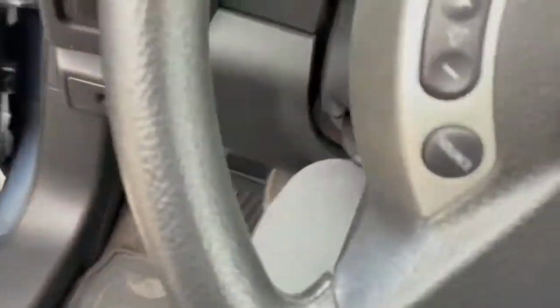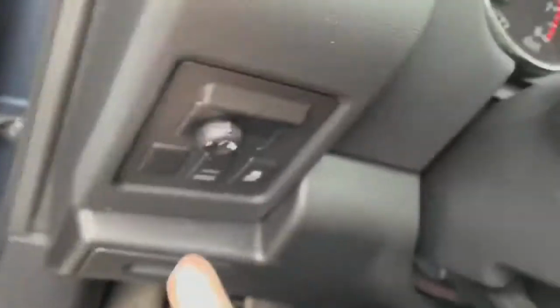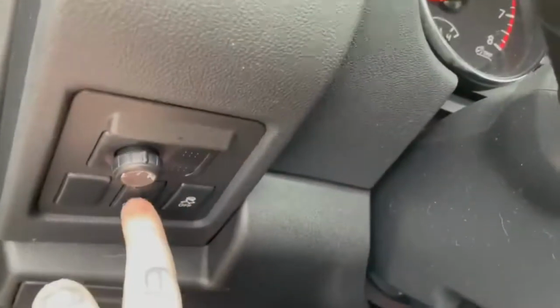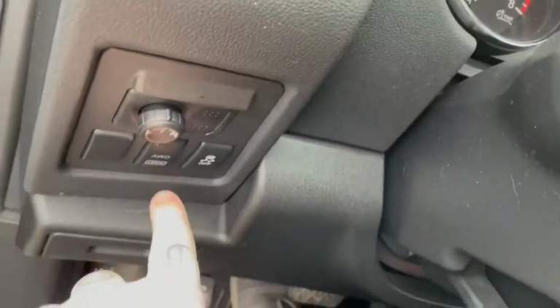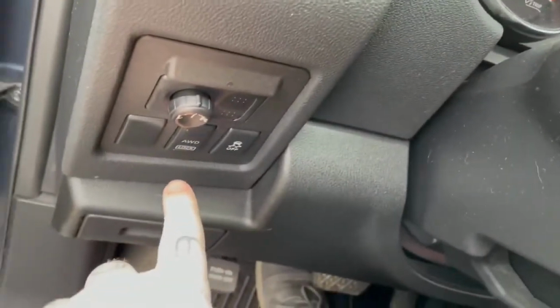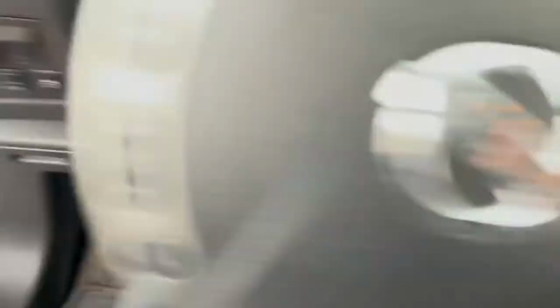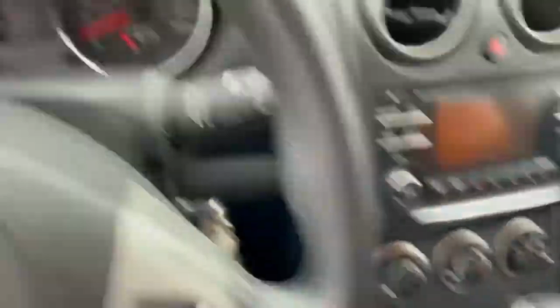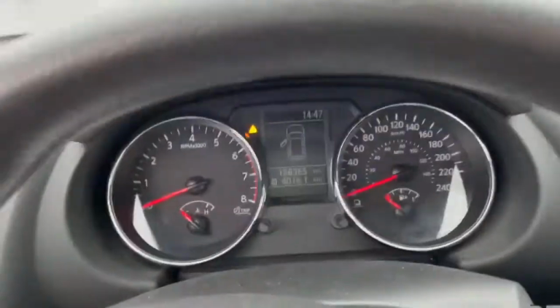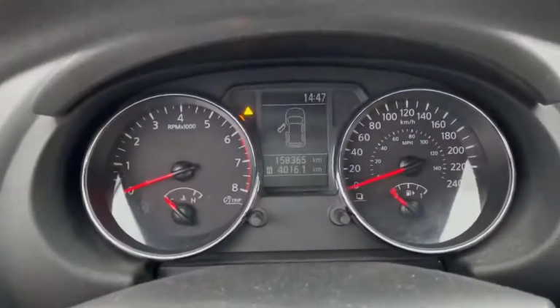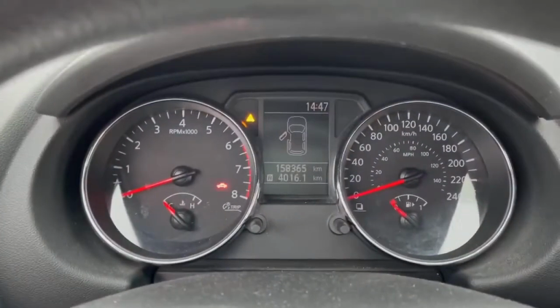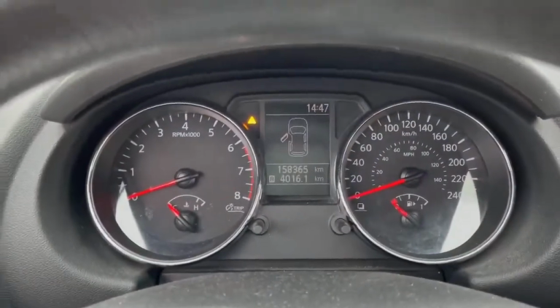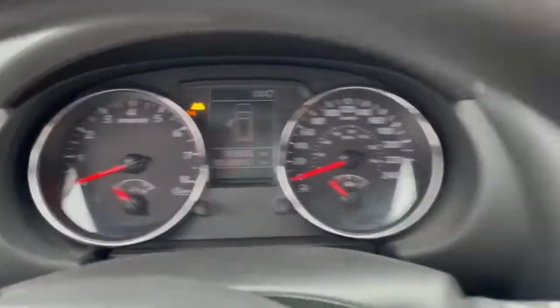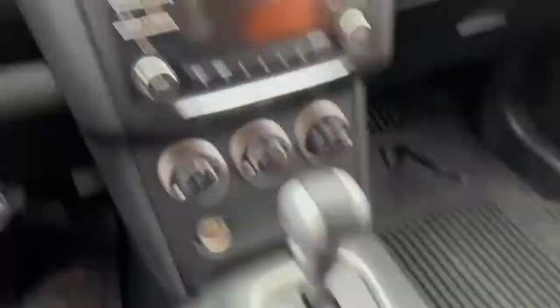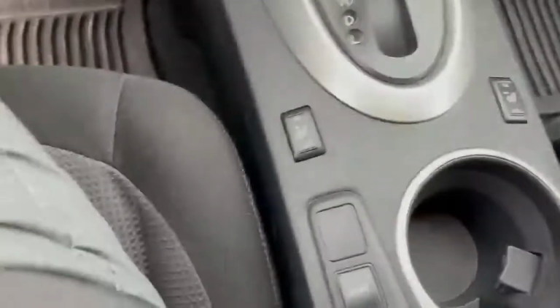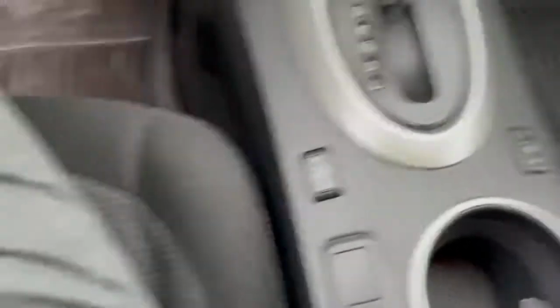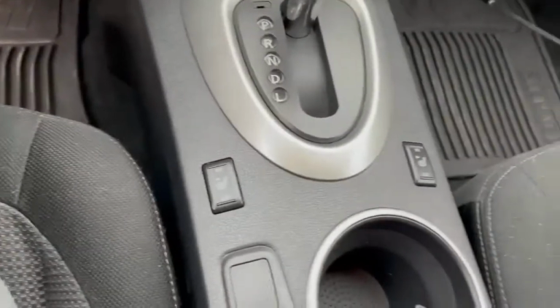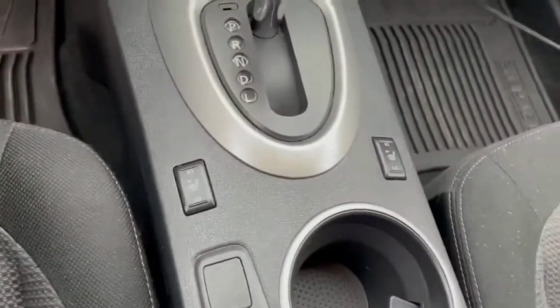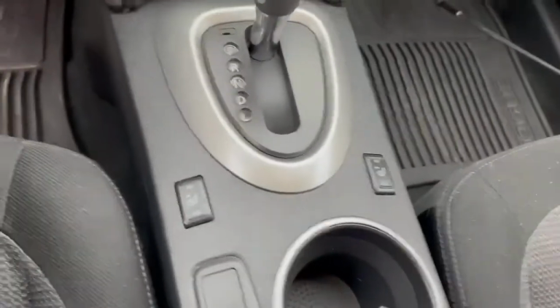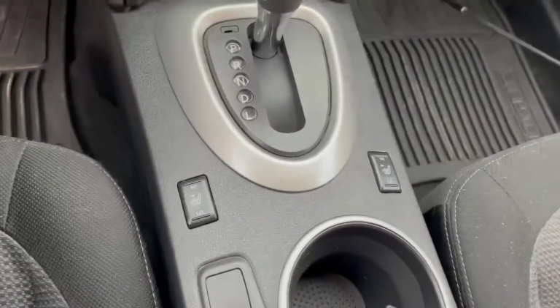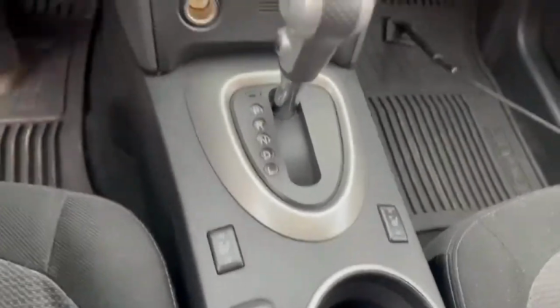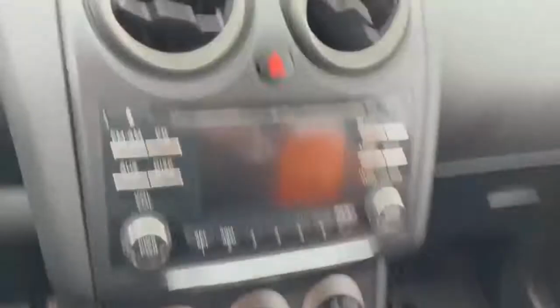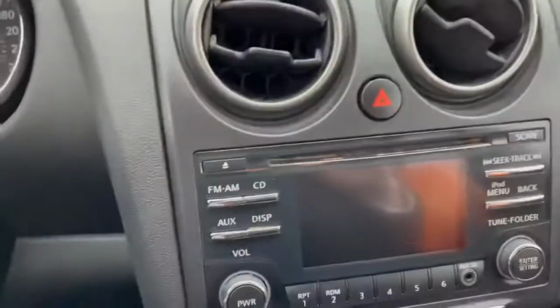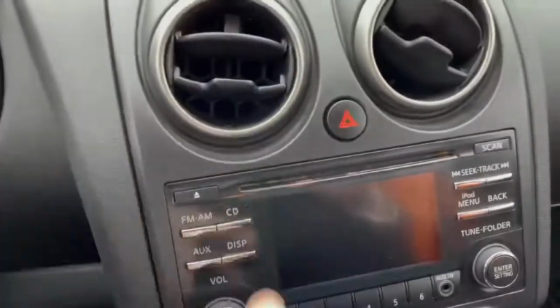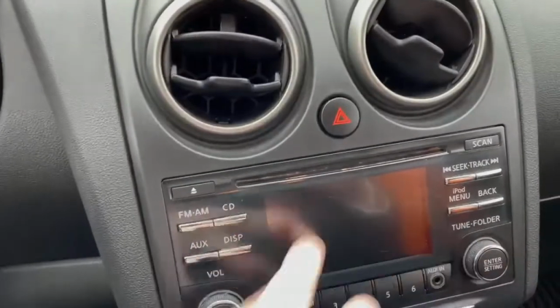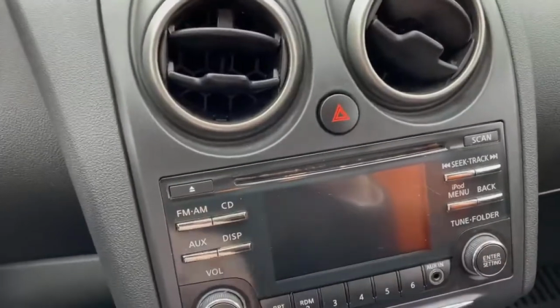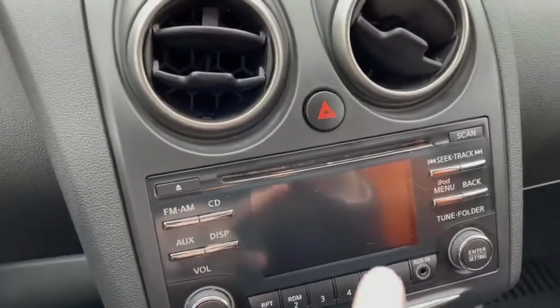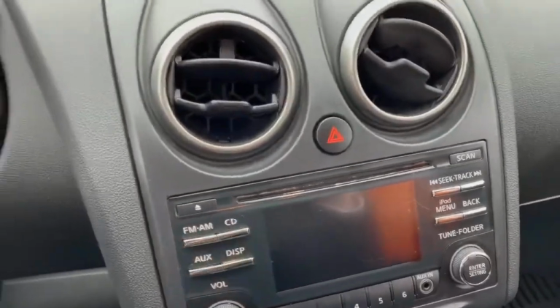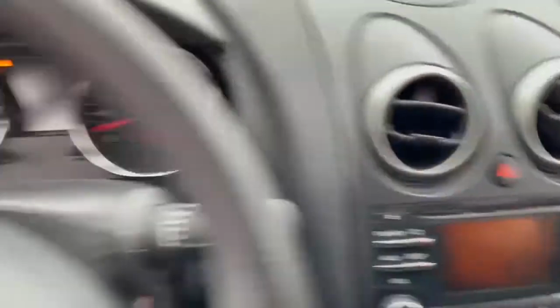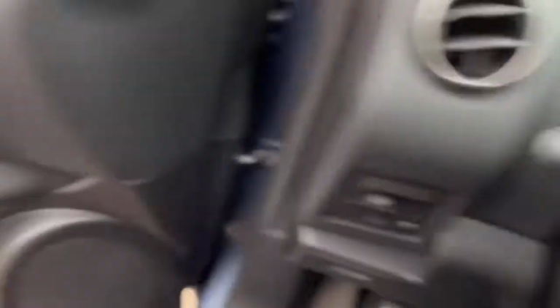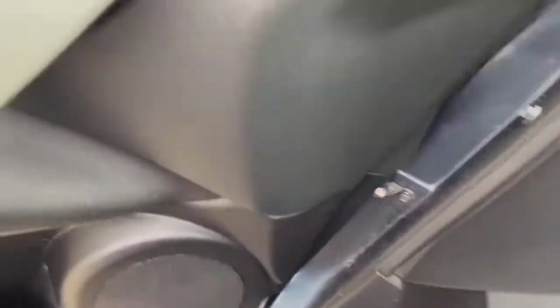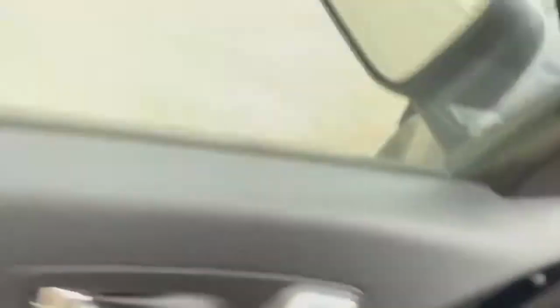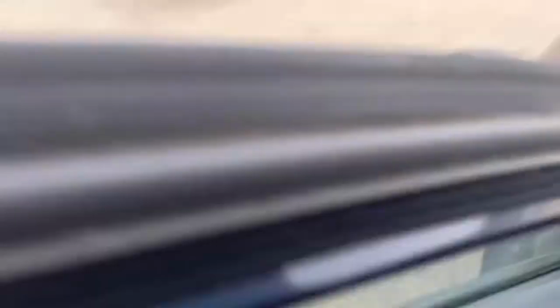It has all-wheel drive. It has 158,000 kilometers on it. It even comes with heated front seats and all your media options. It even comes with a CD player, which are very rare nowadays.